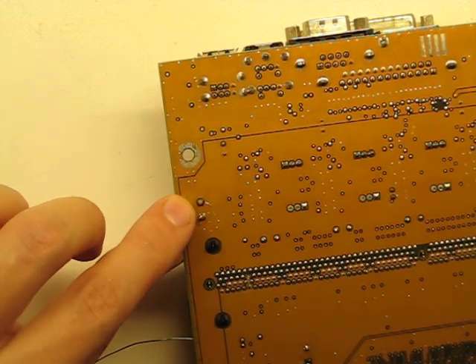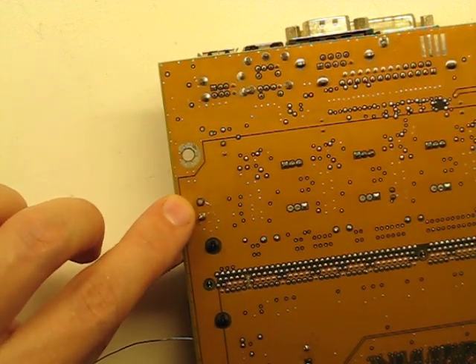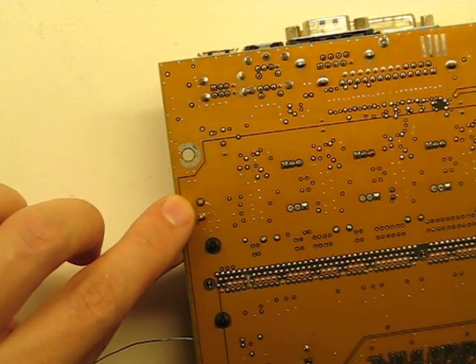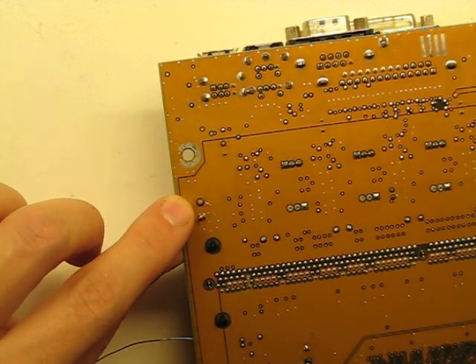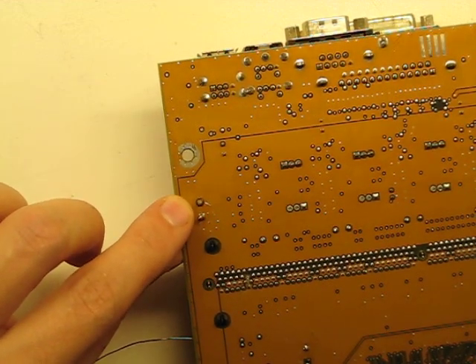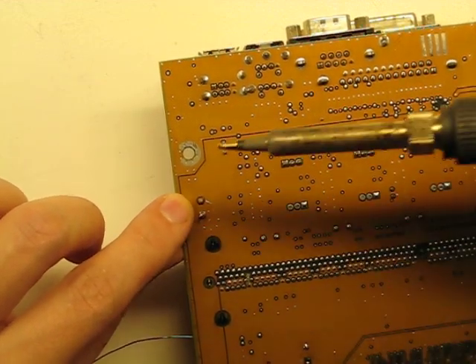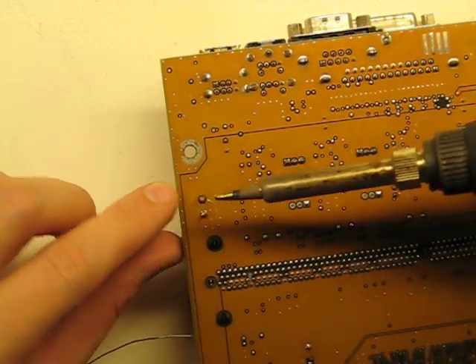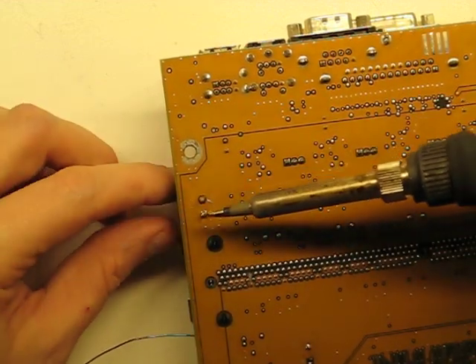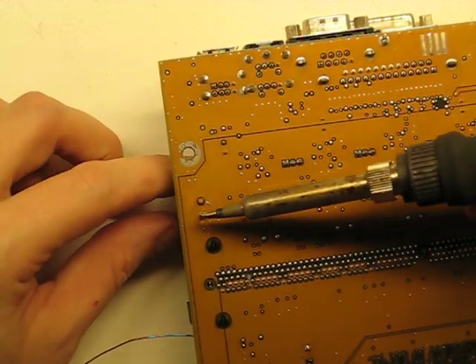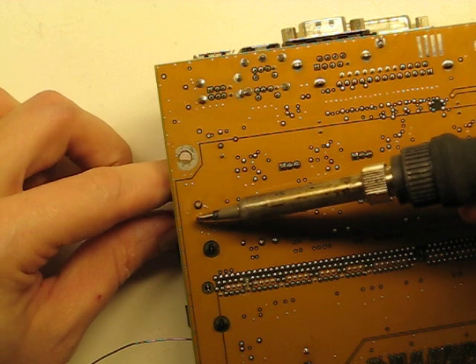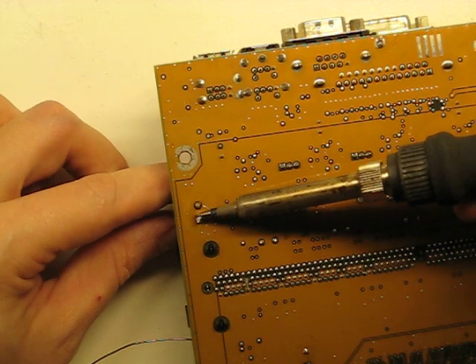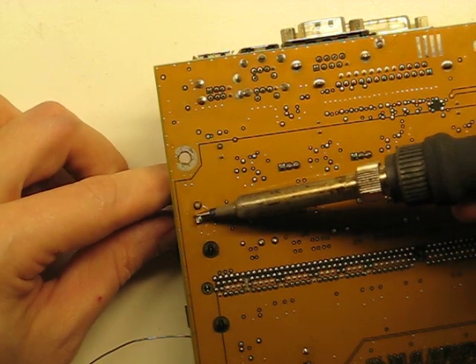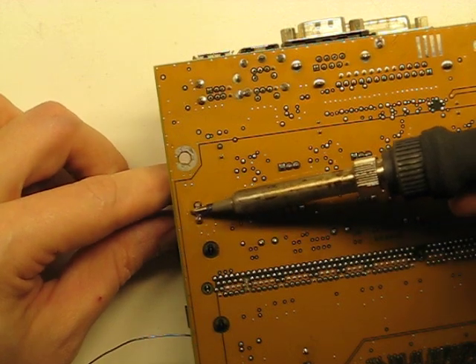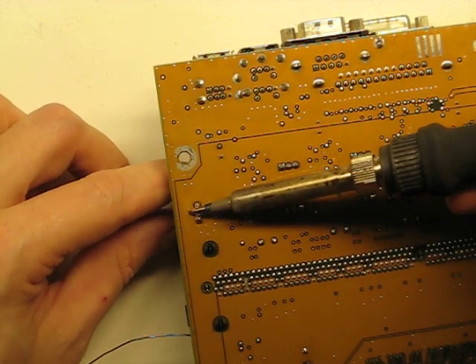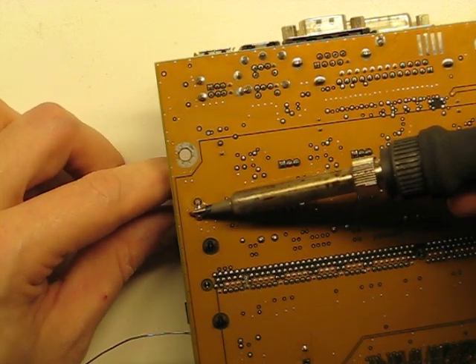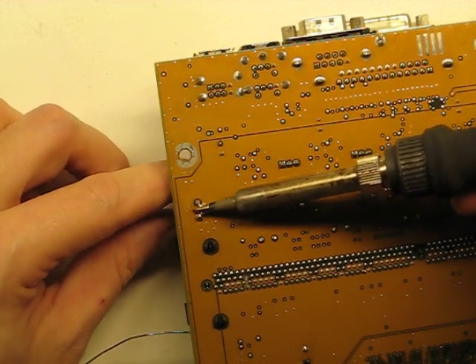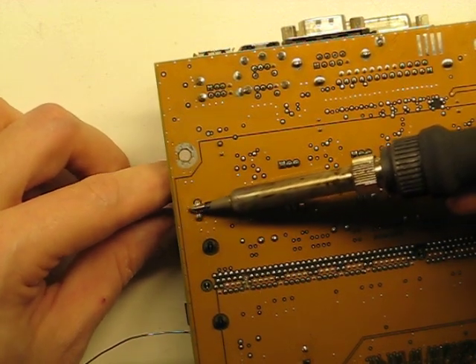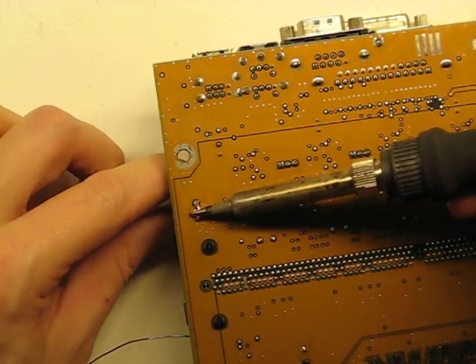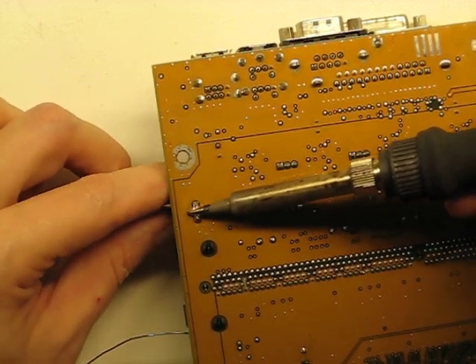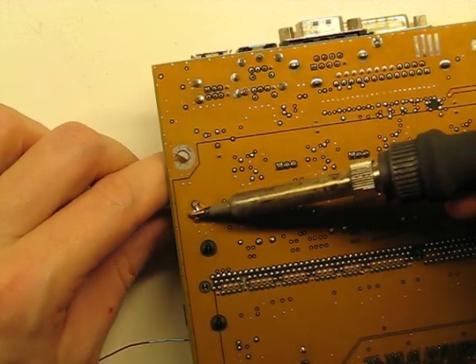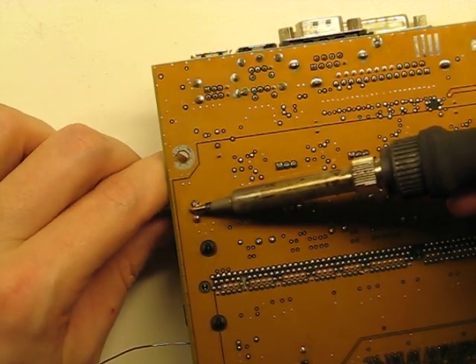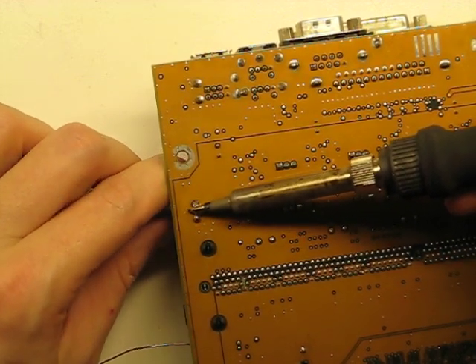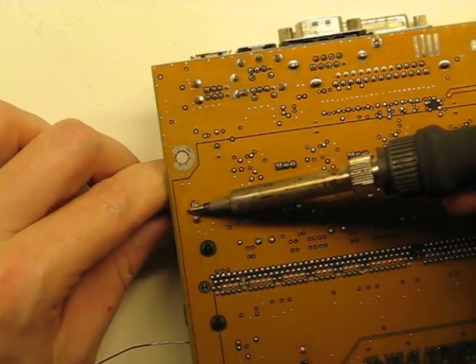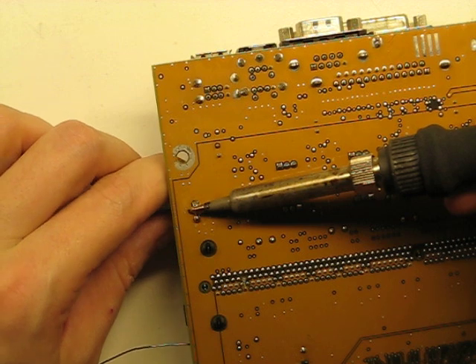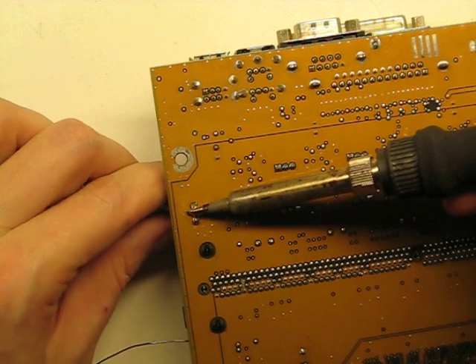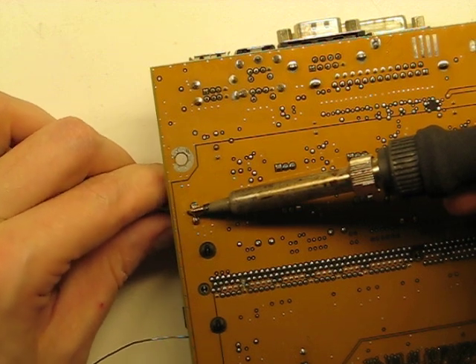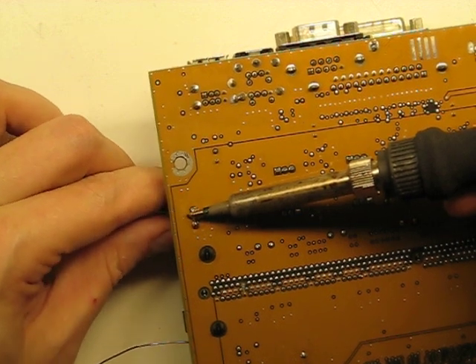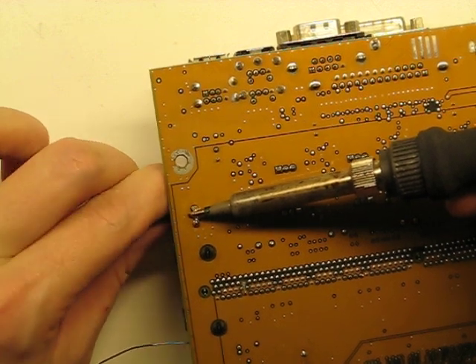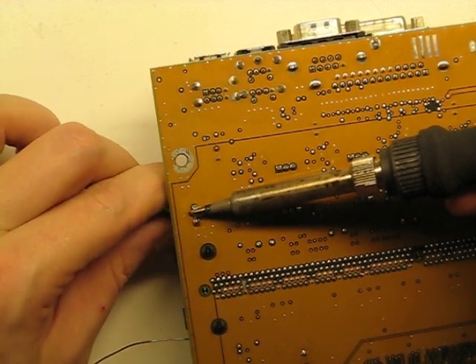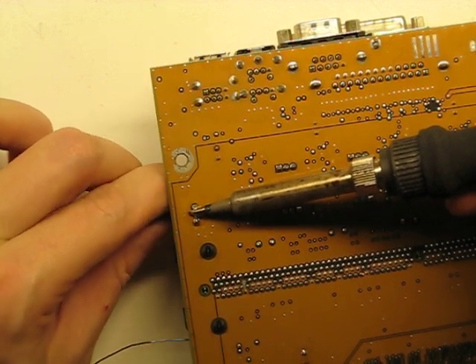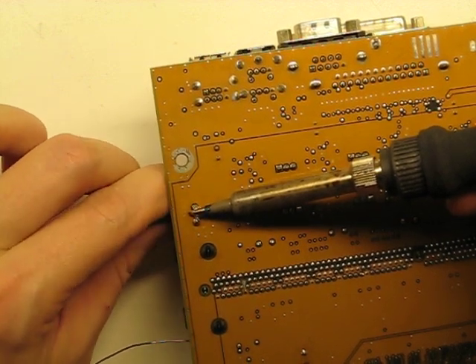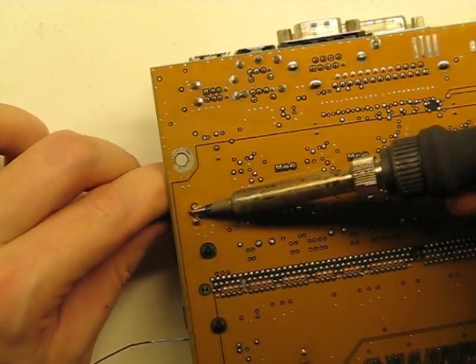Here are our leads for our capacitor. What I'm going to do is start by bridging them over and kind of heating up the top. You hear that little tick? Now it's wobbling.